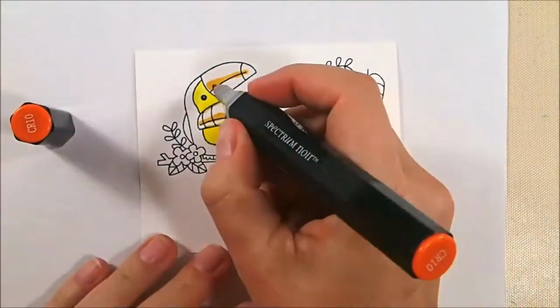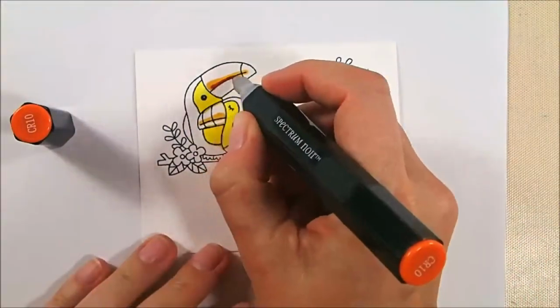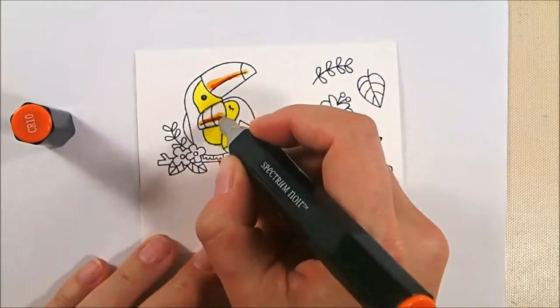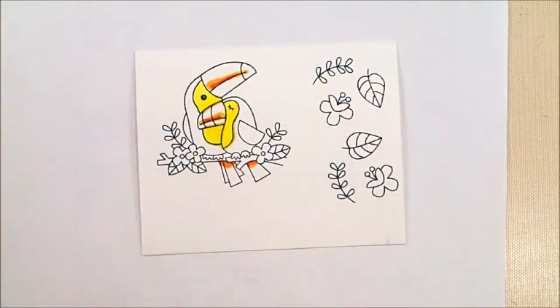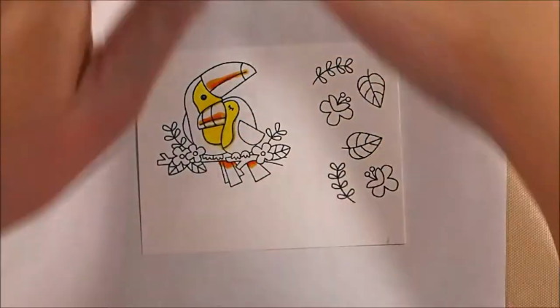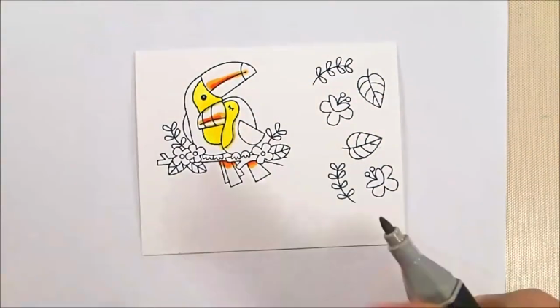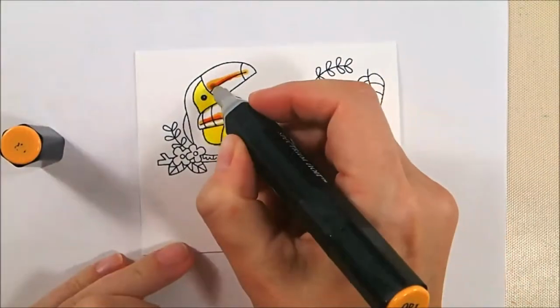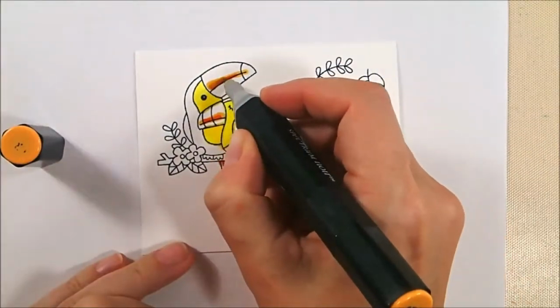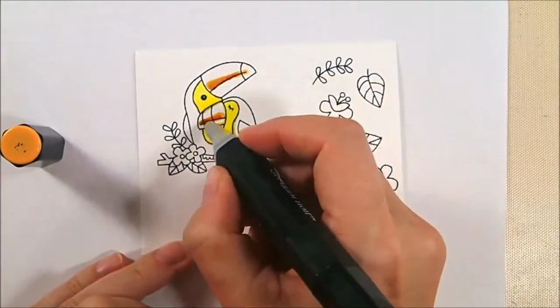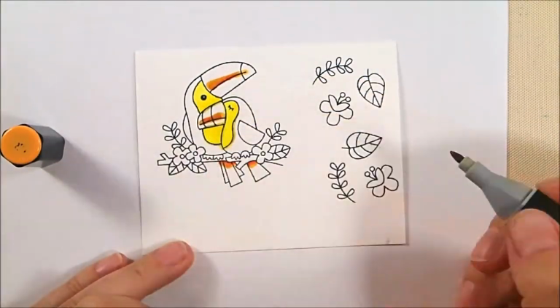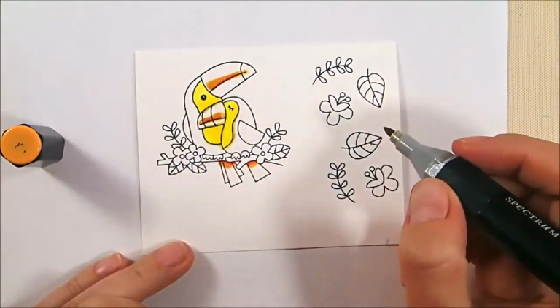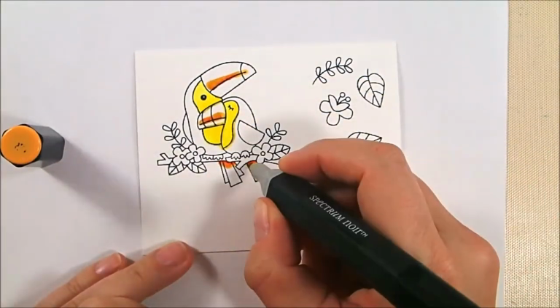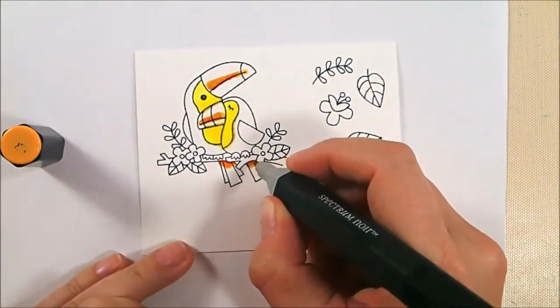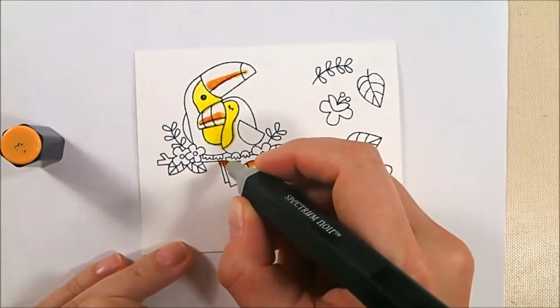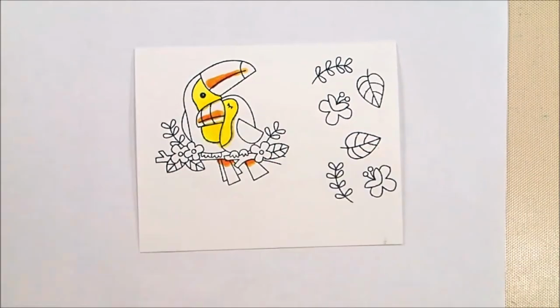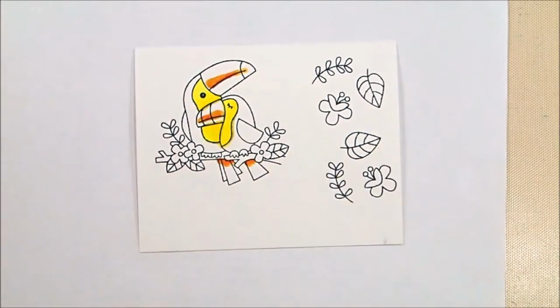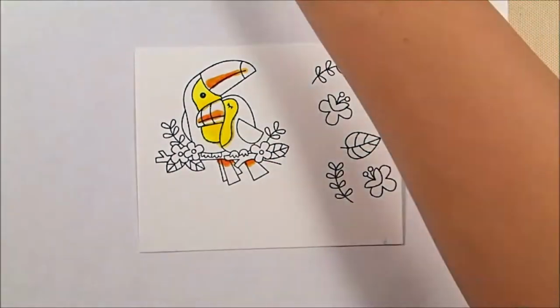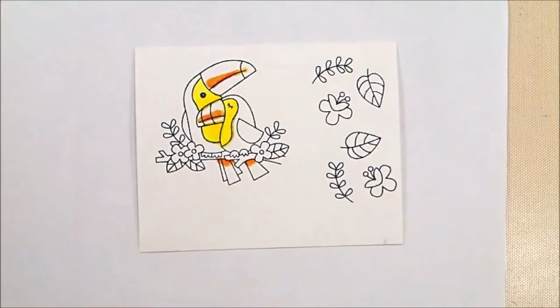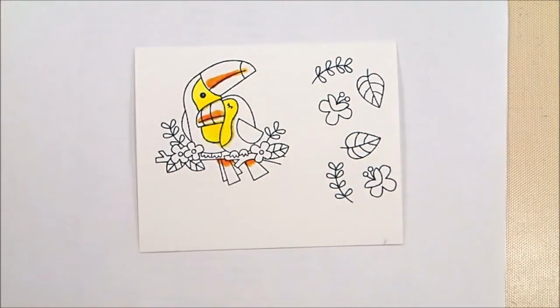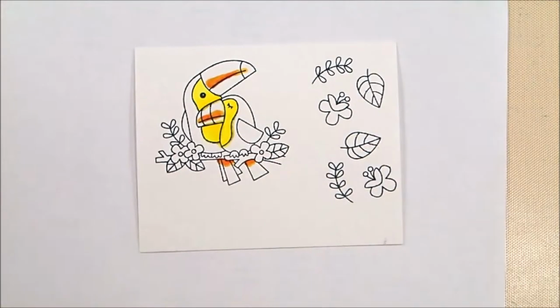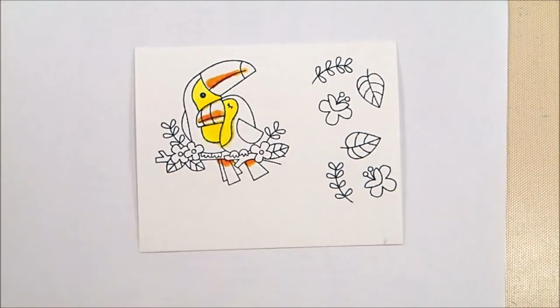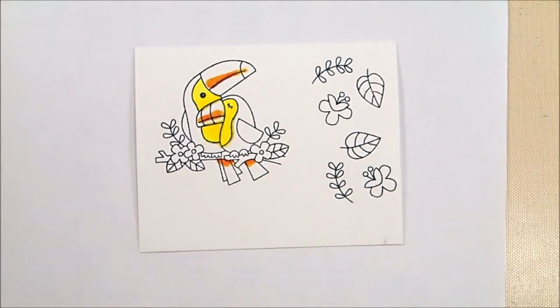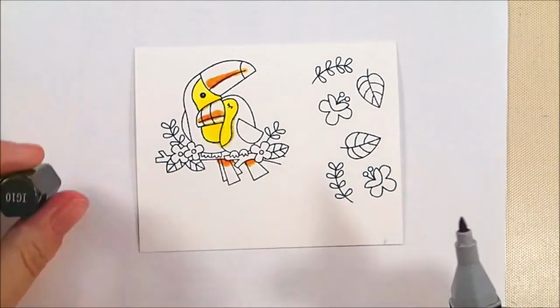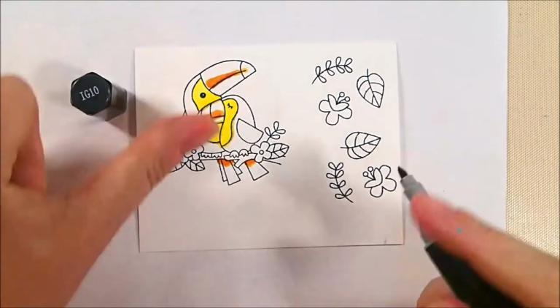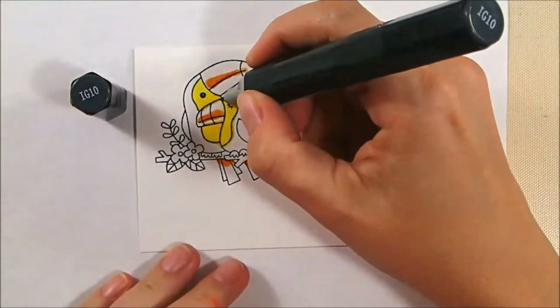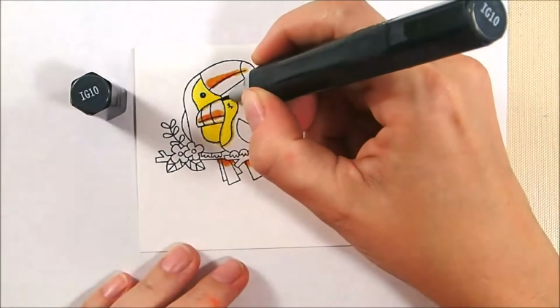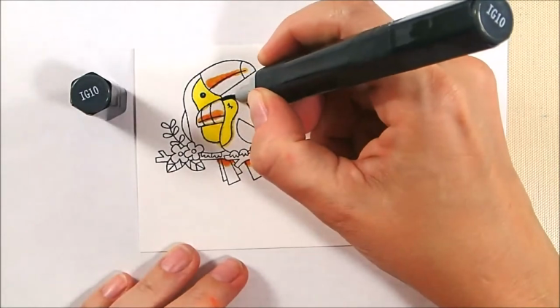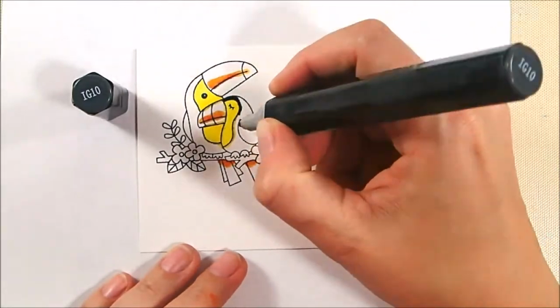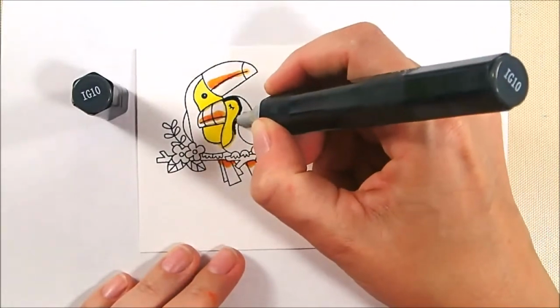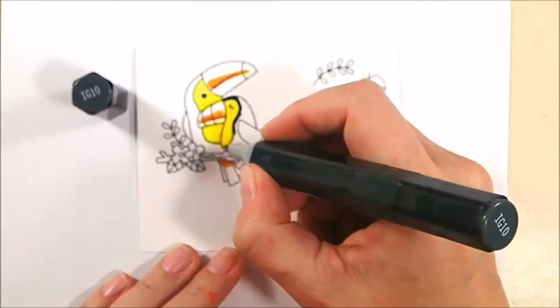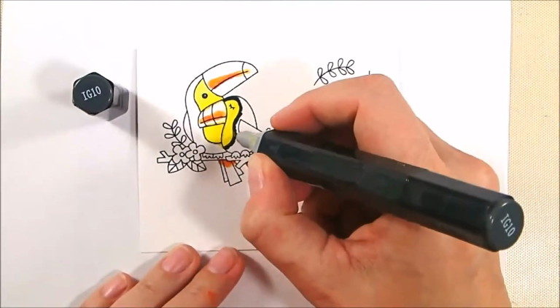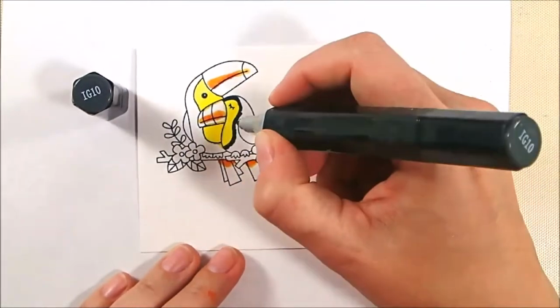For the little red accents I used CR10 and then blended that out with OR1, because the accents are kind of an orangey red. I didn't quite have the right color on its own, so that's why I had to blend the two together.